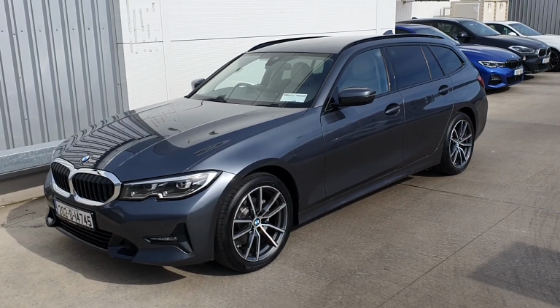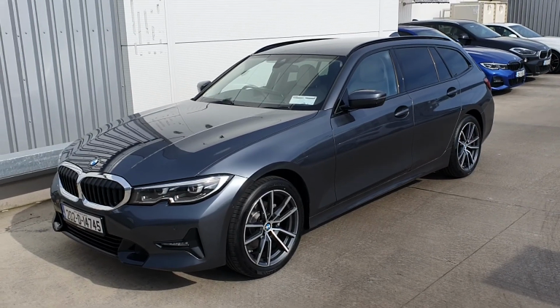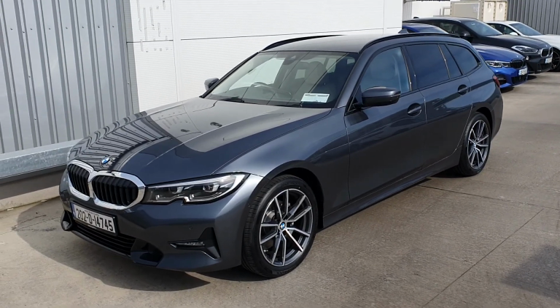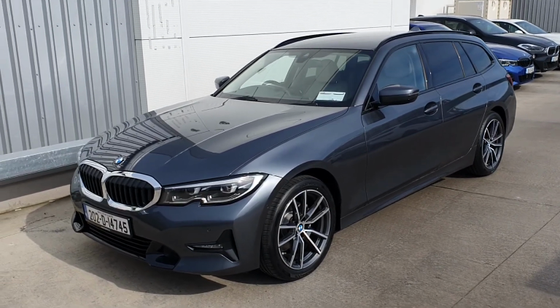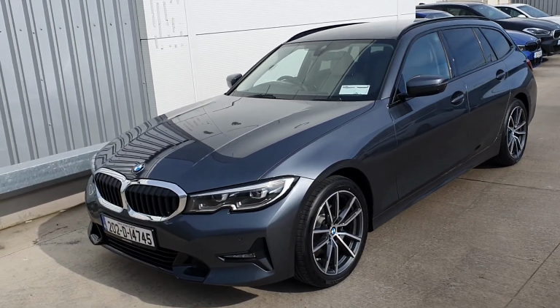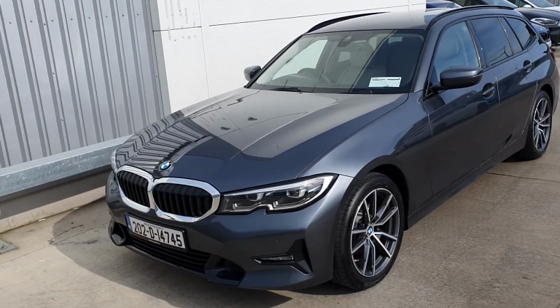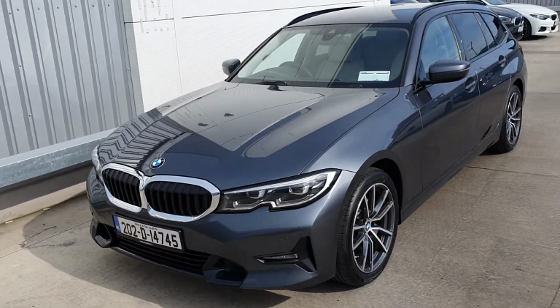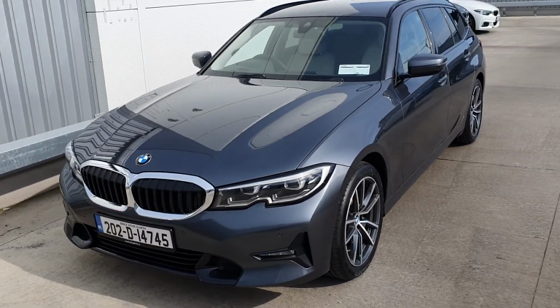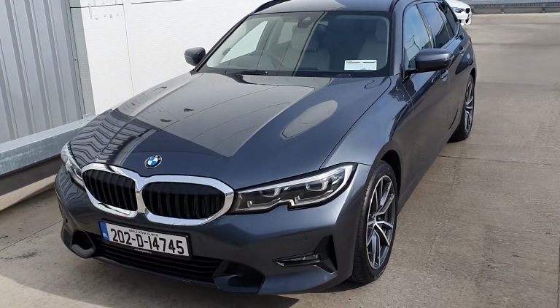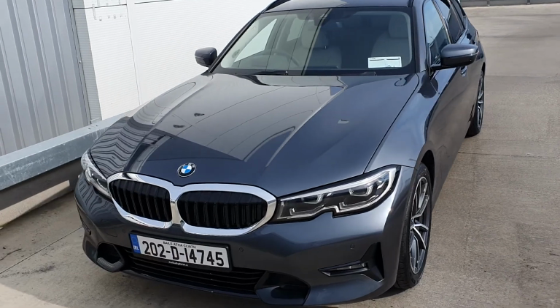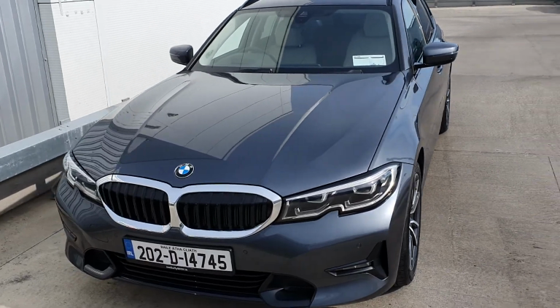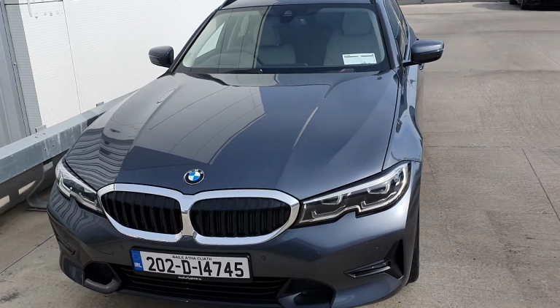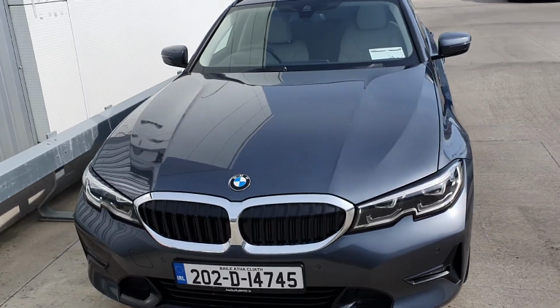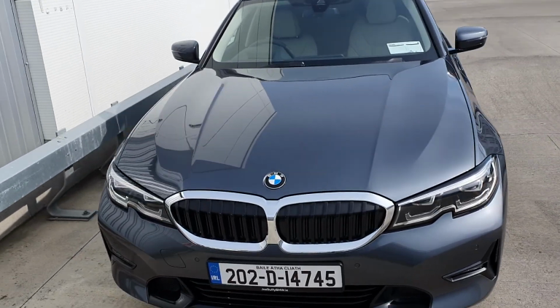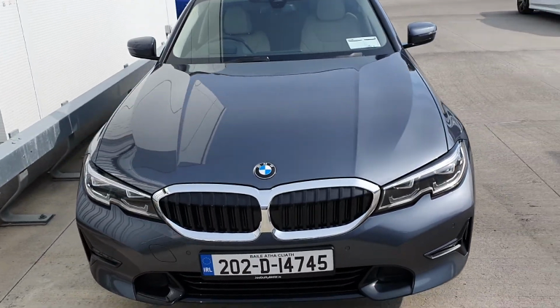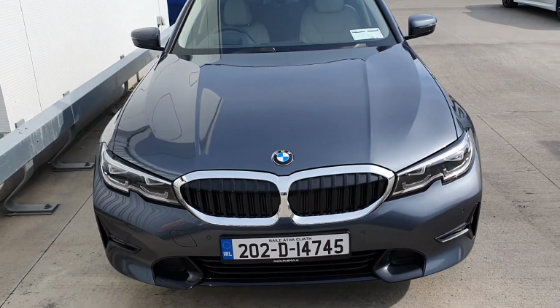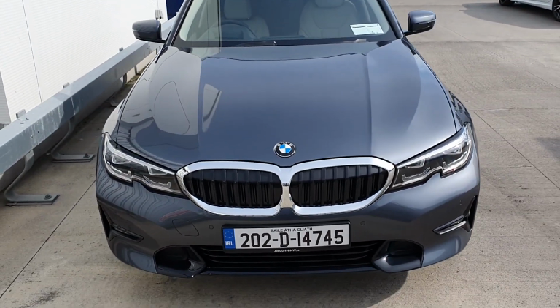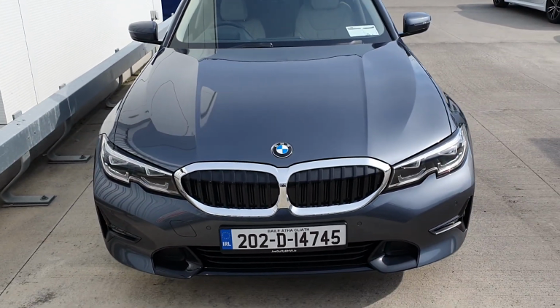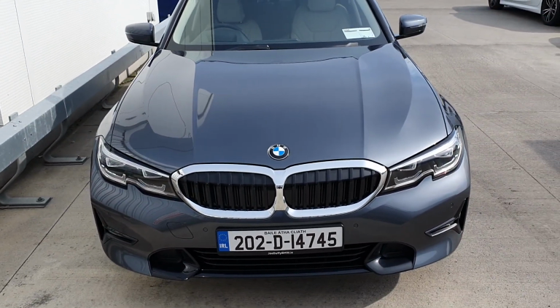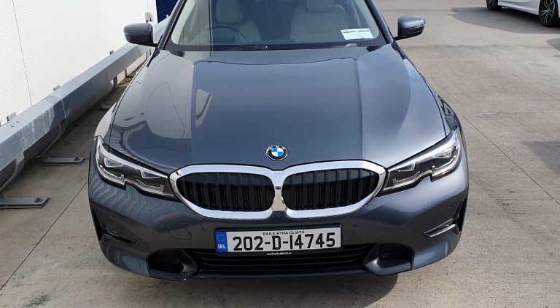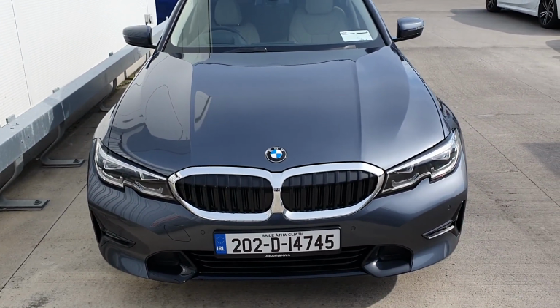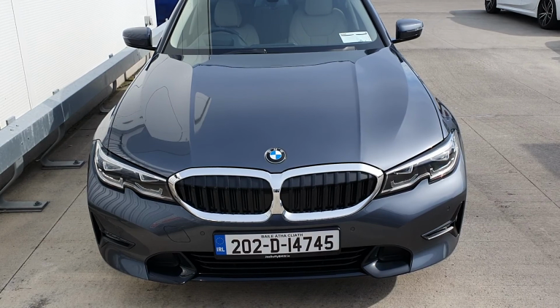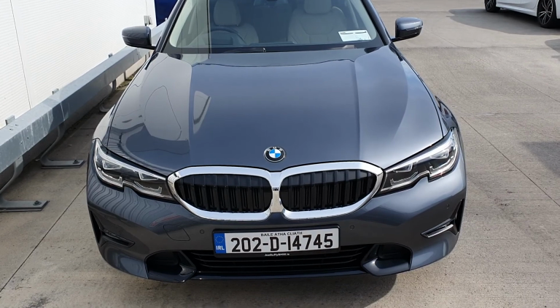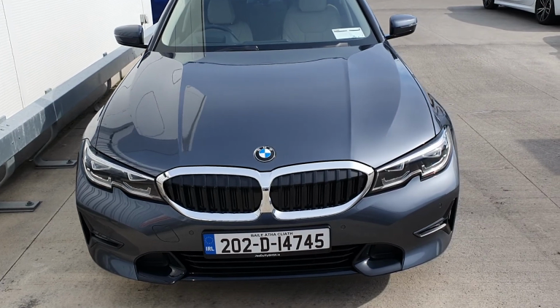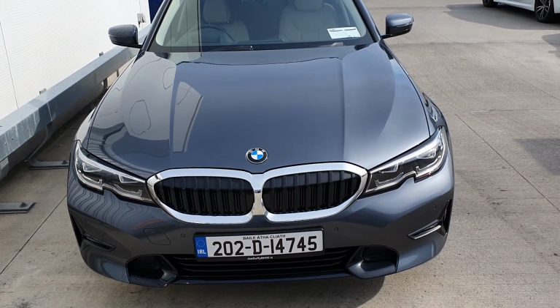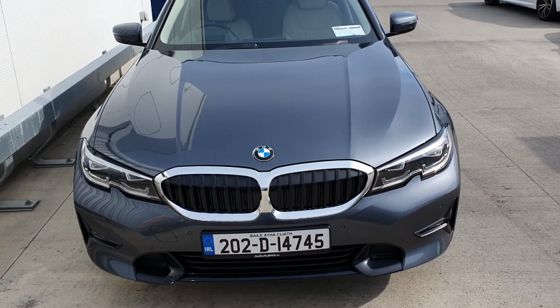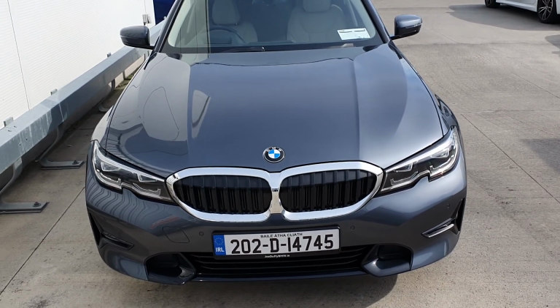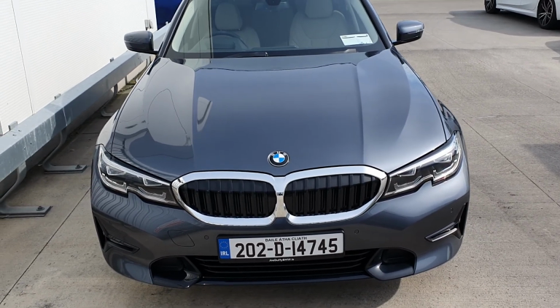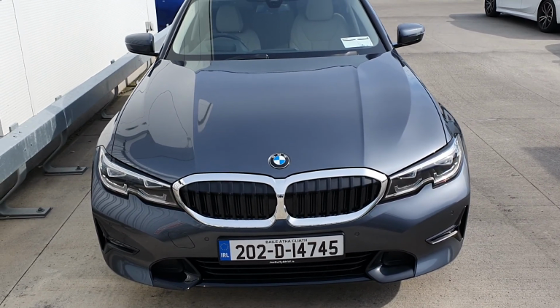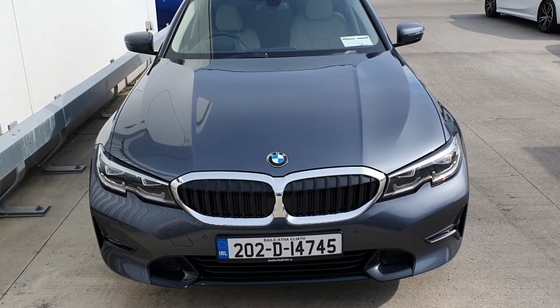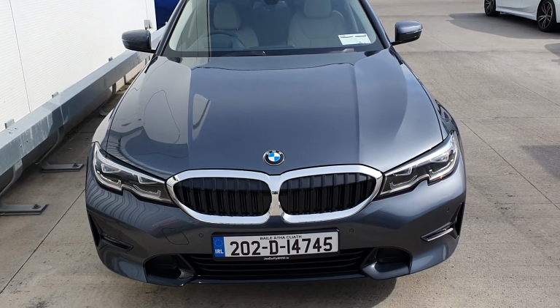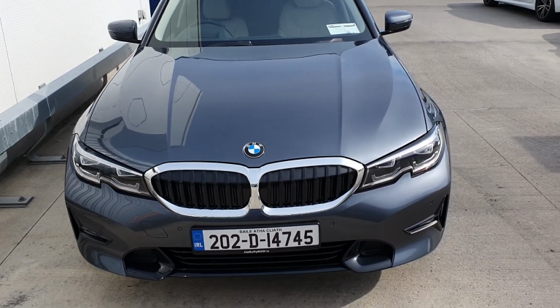Hello and welcome to Jodo for BMW, where I'll give you a short presentation of the newest addition to our approved used car range. This is a 2023 BMW 320d Touring finished in metallic grey with the oyster leather interior.